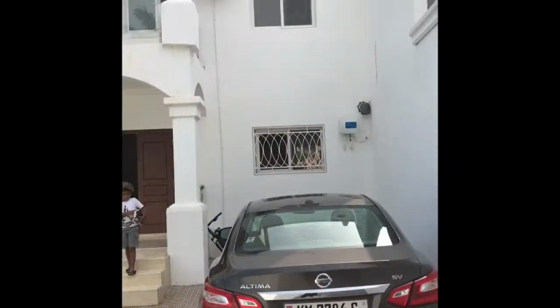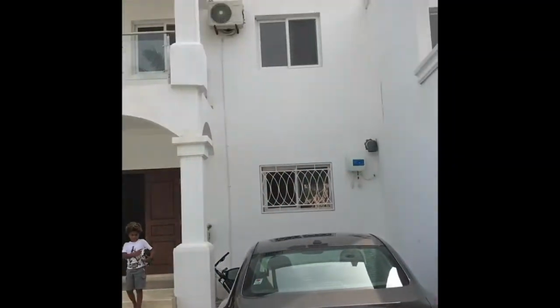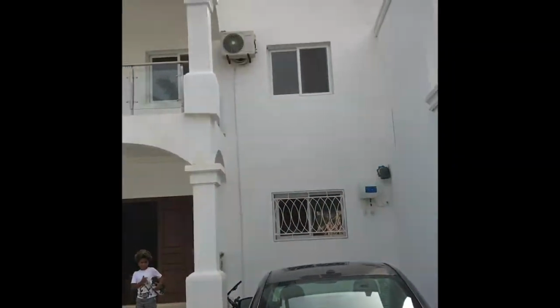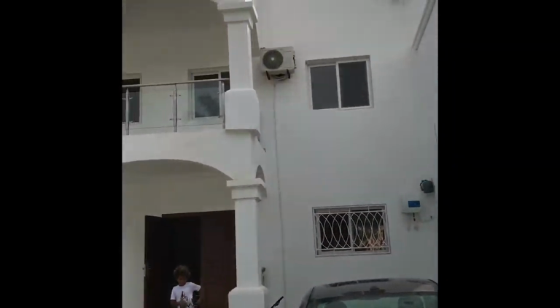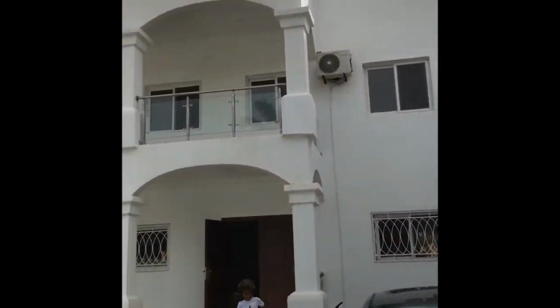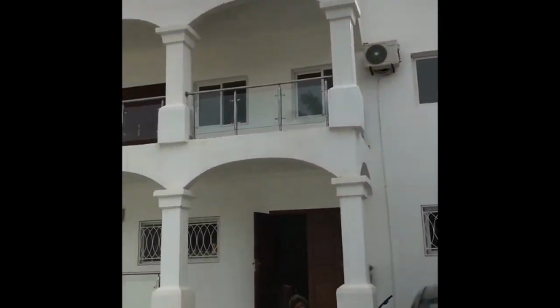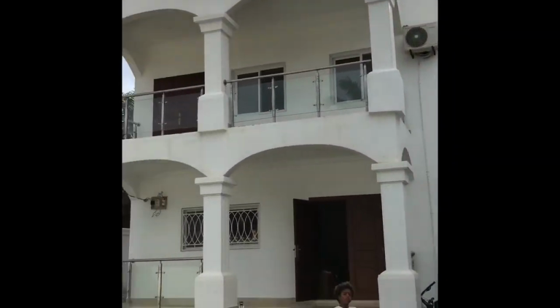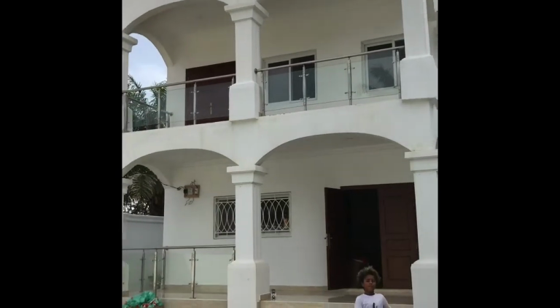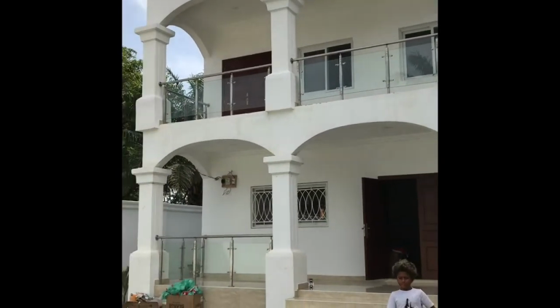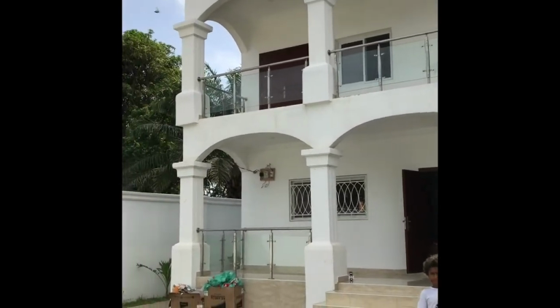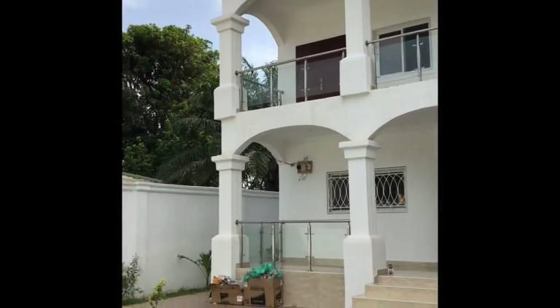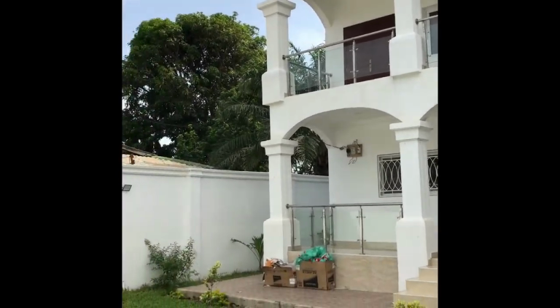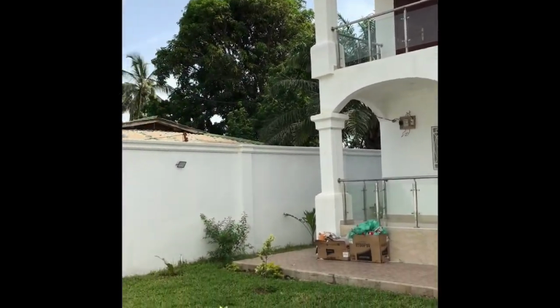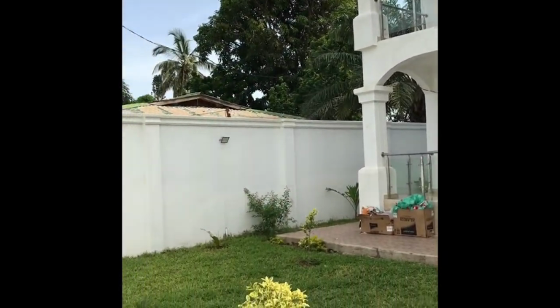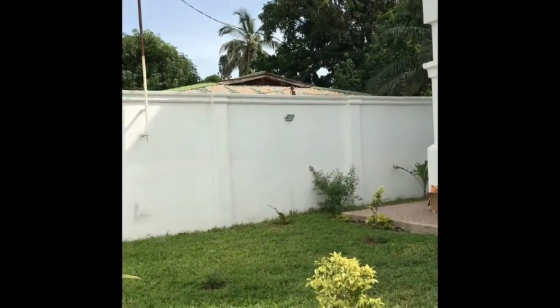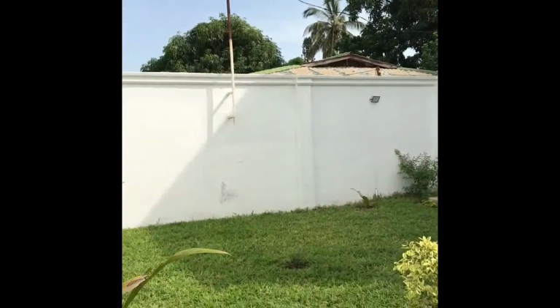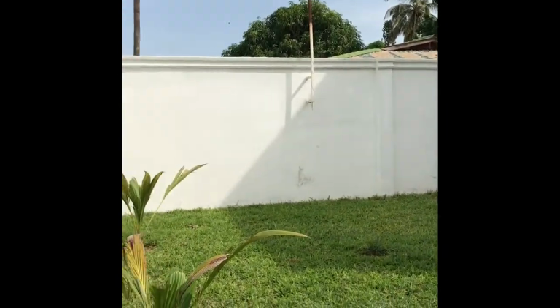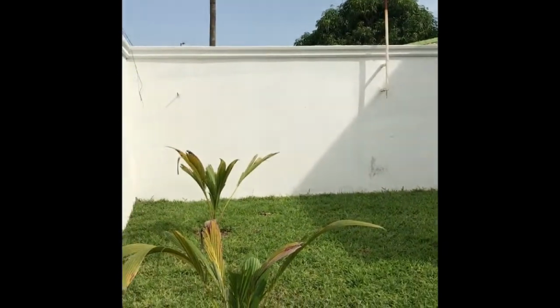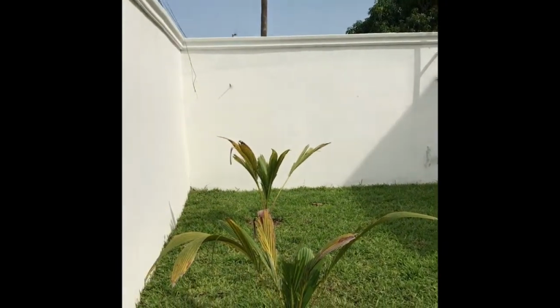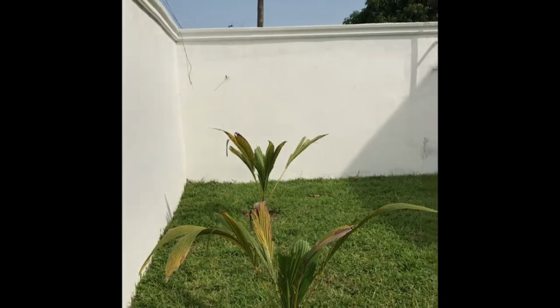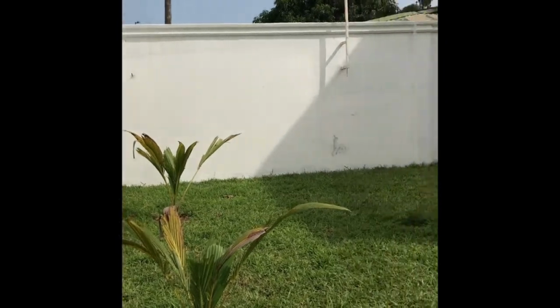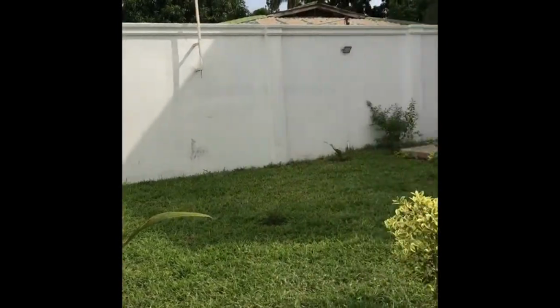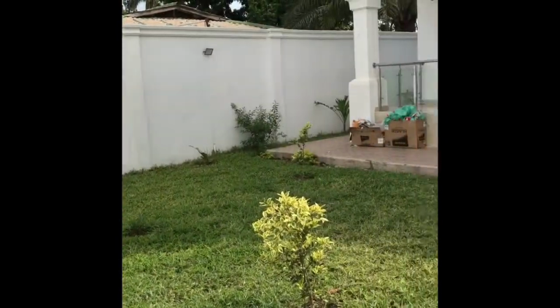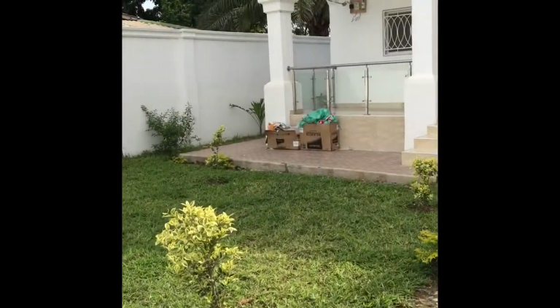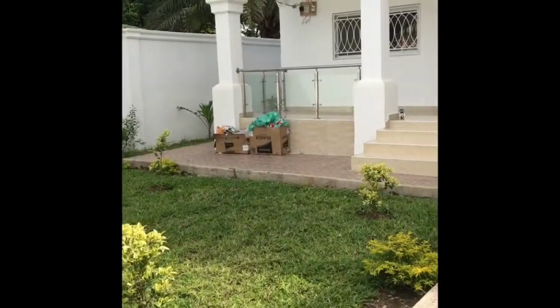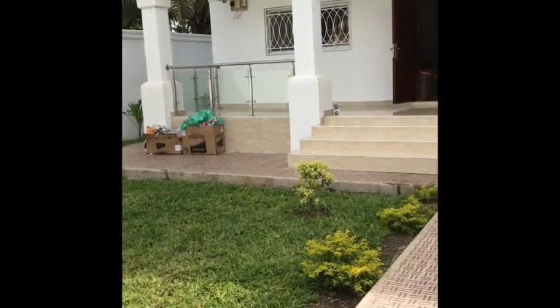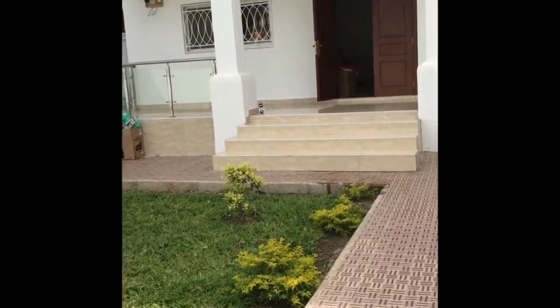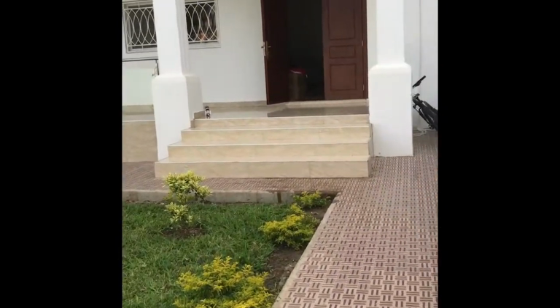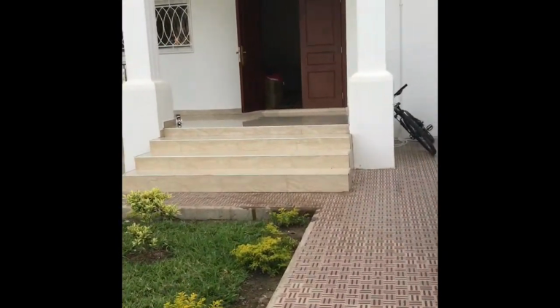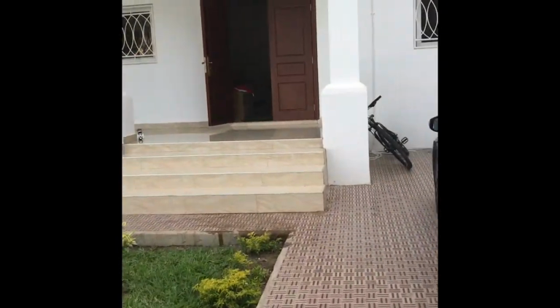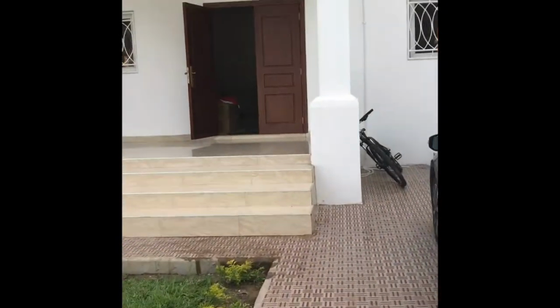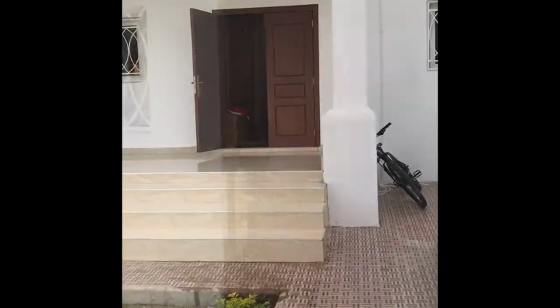Here's a quick walkthrough of our house. This is the outside — it's a duplex, so we're on the left-hand side and there is another neighbor on the other side. As usual there's a perimeter wall and a gate.